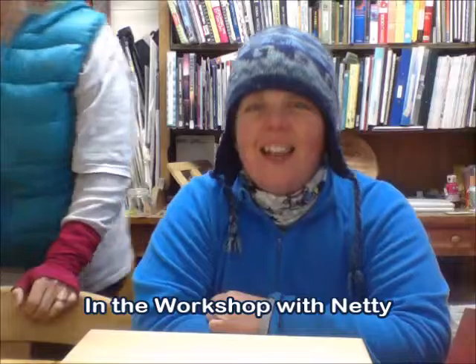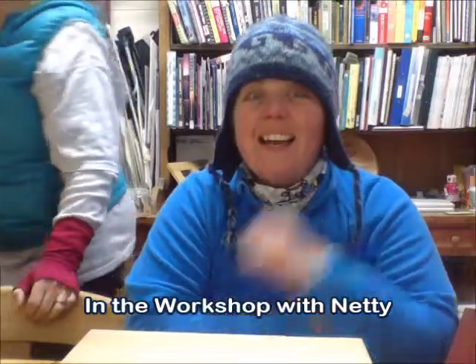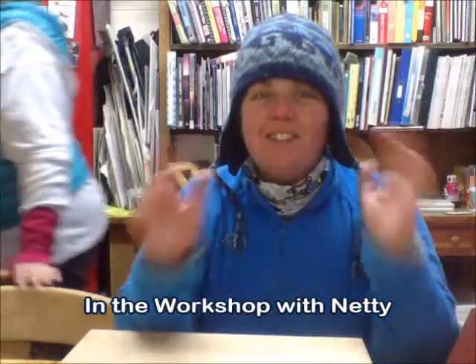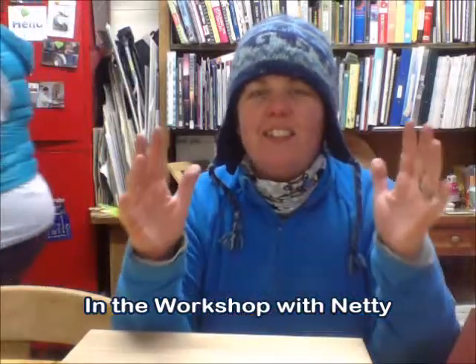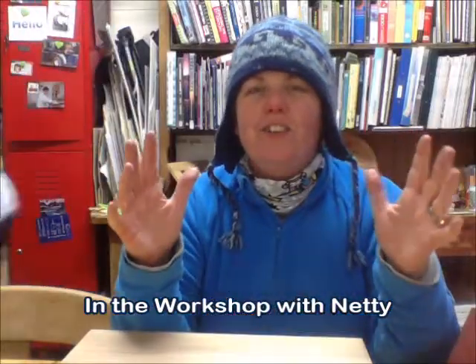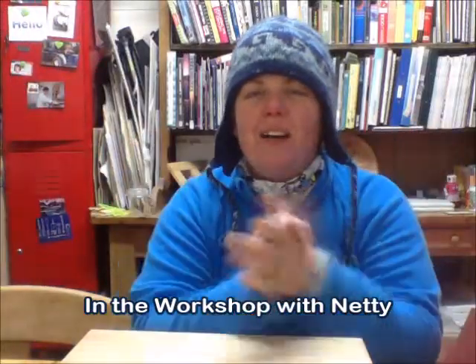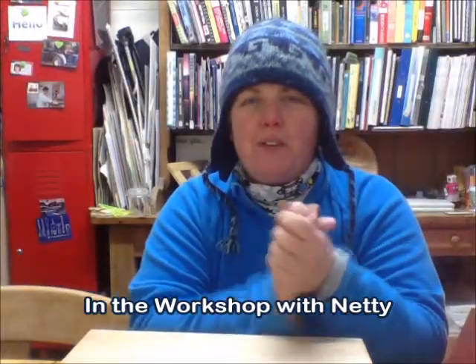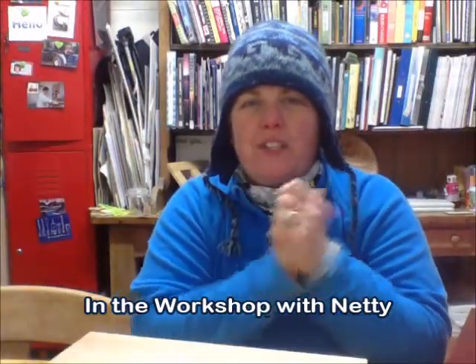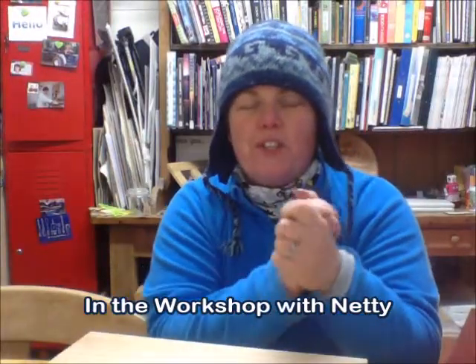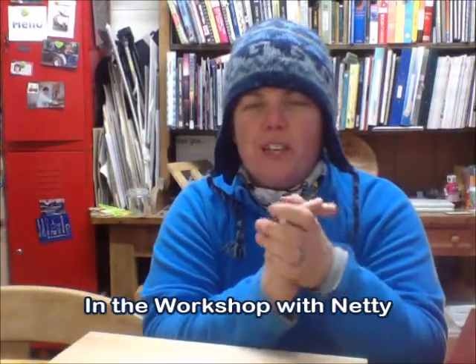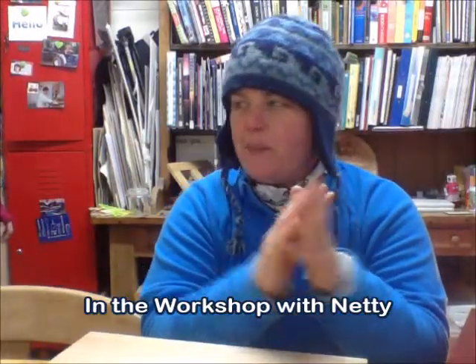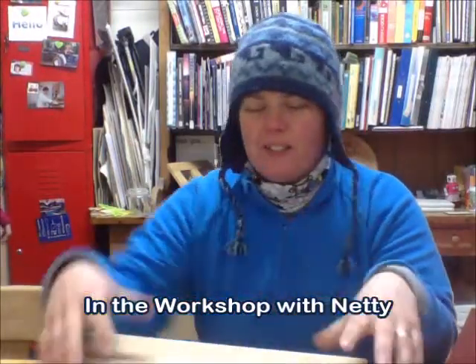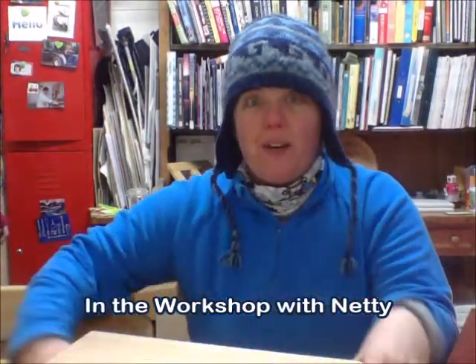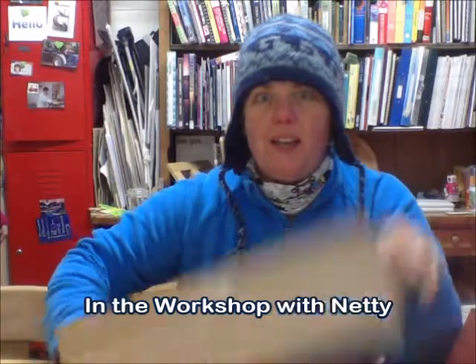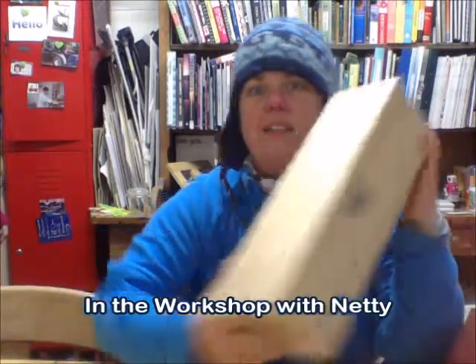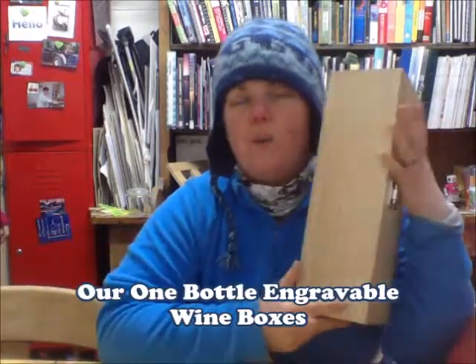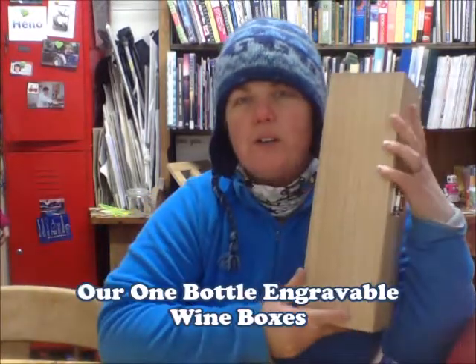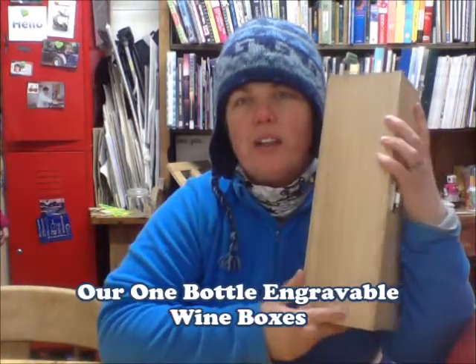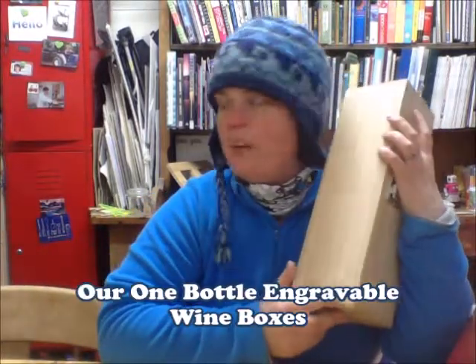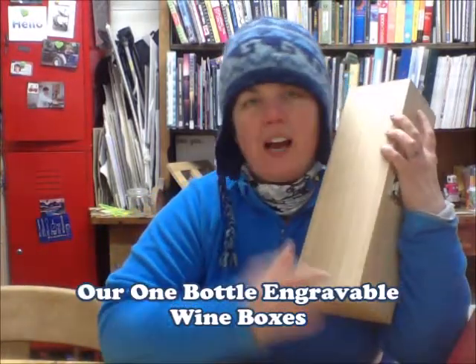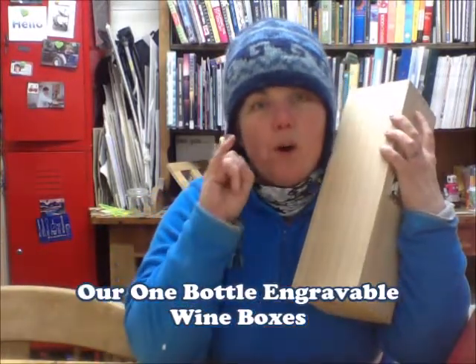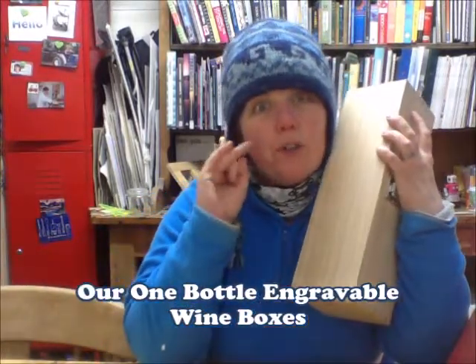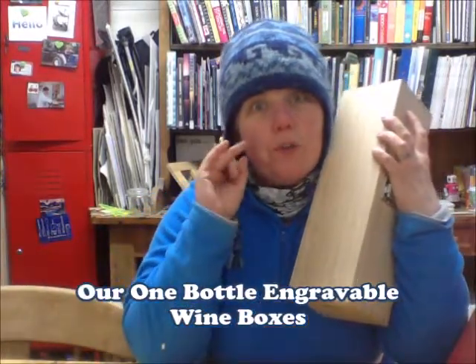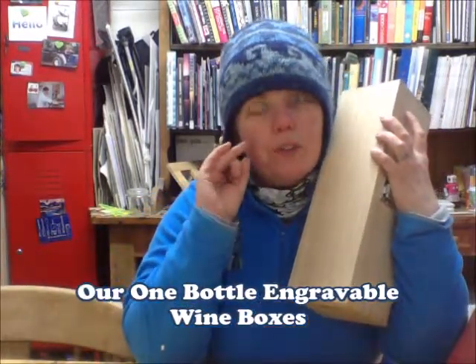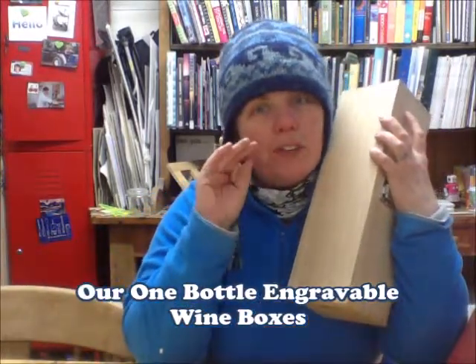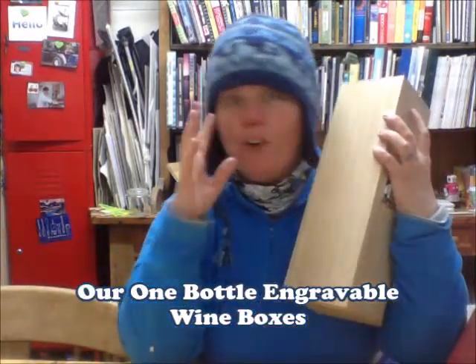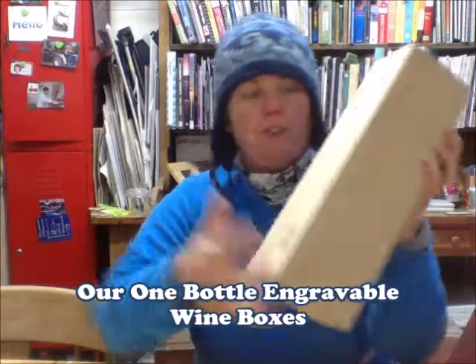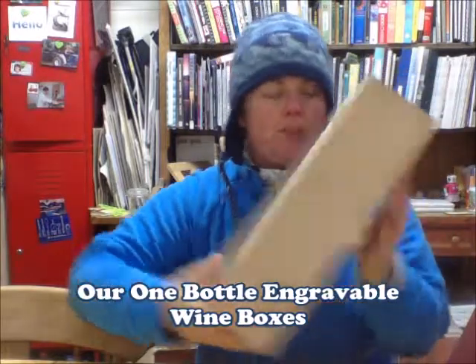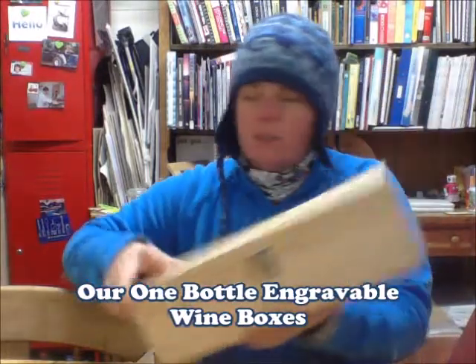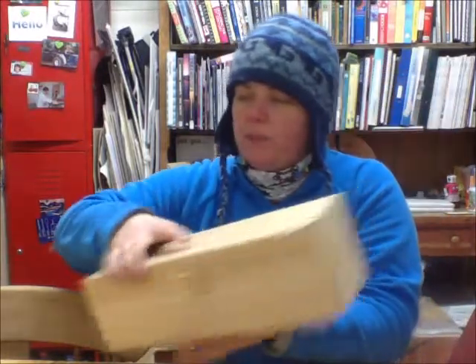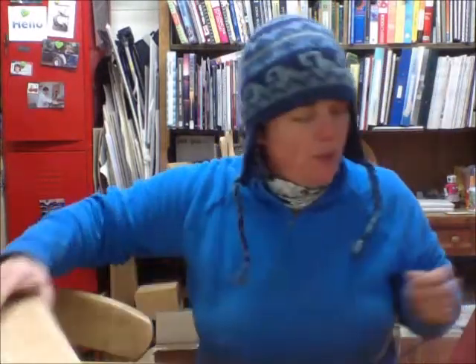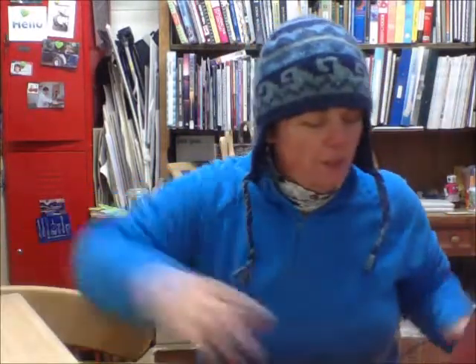Hi Kate! You emailed us and asked us a question. You'd like us to make you a wine box. Now, we actually have not one, not two, not three, but four different ones to choose from. Let's start with this one.